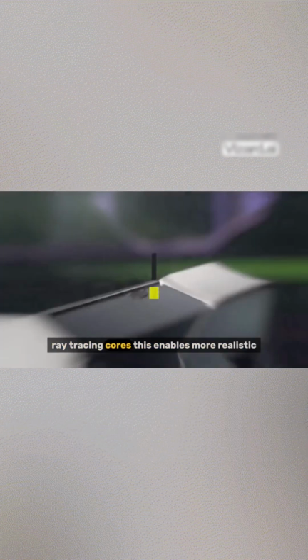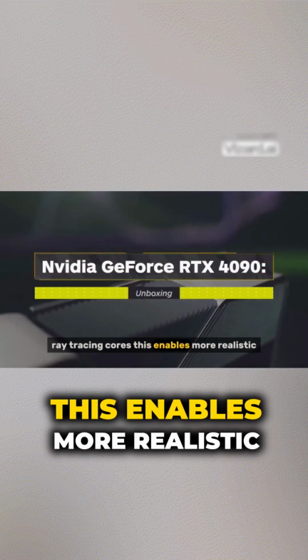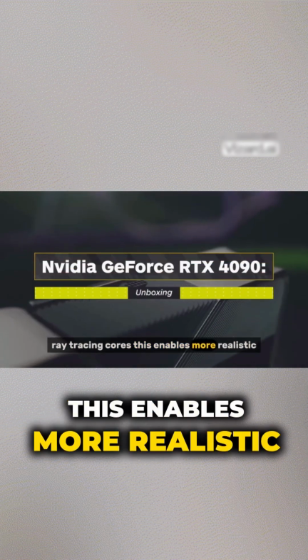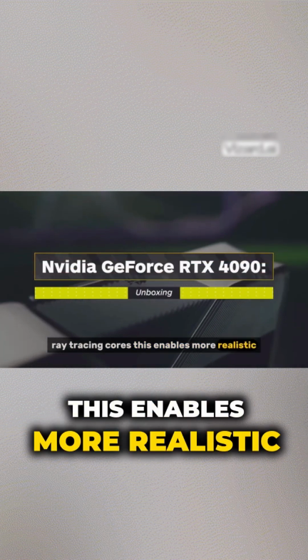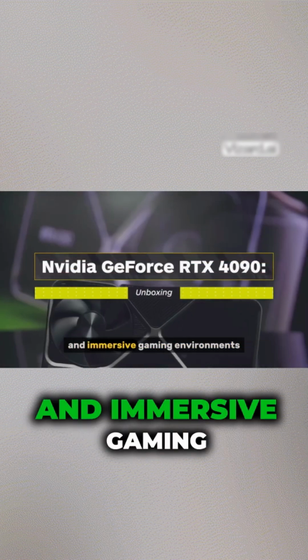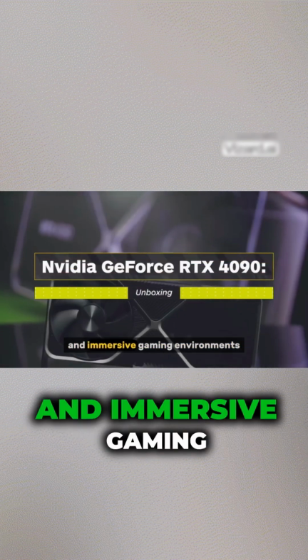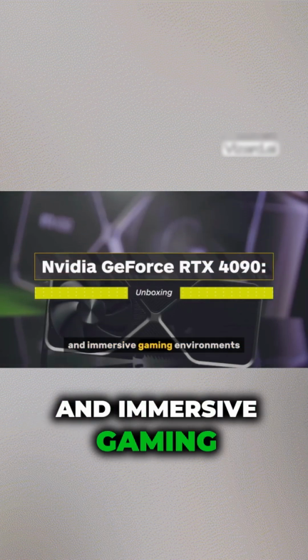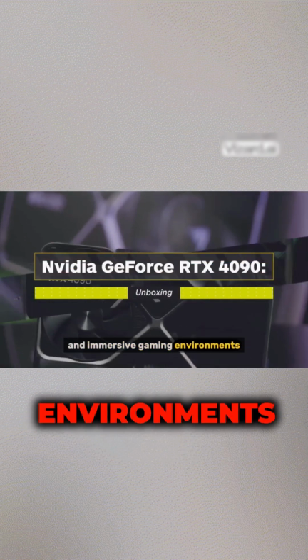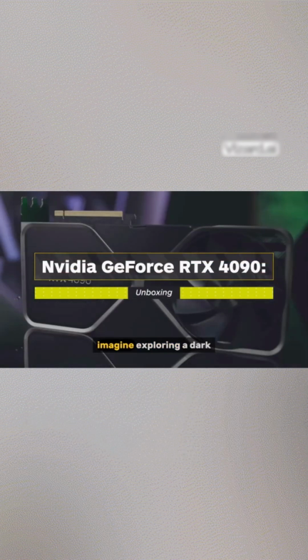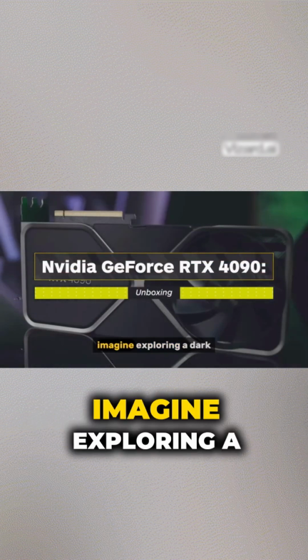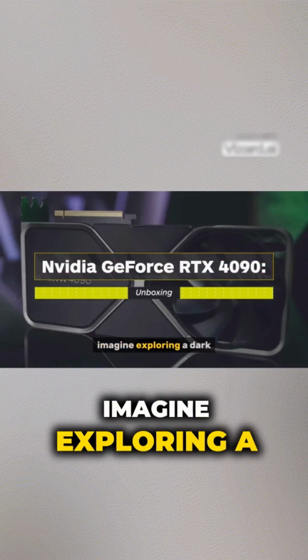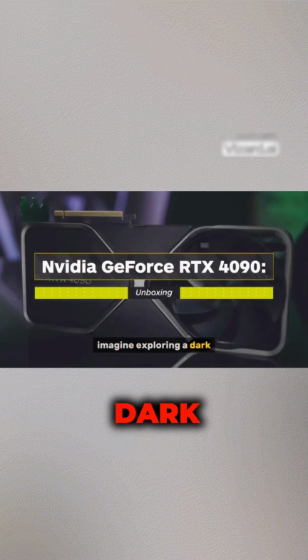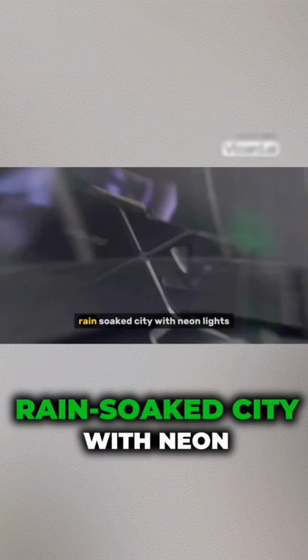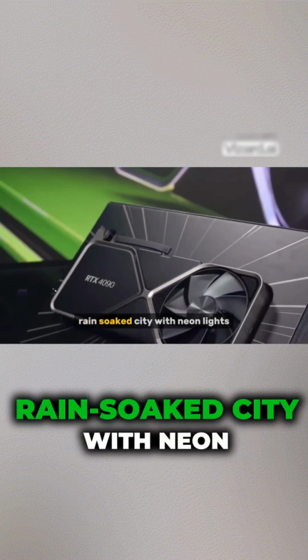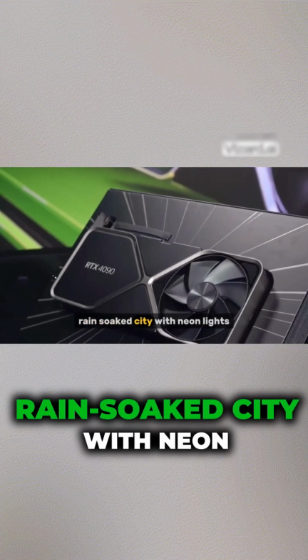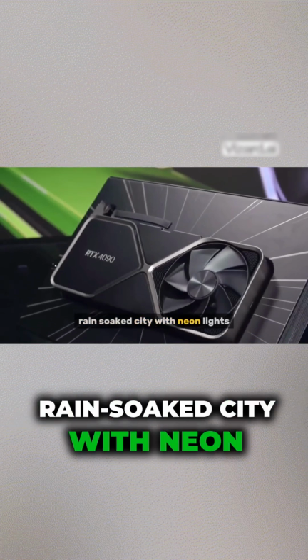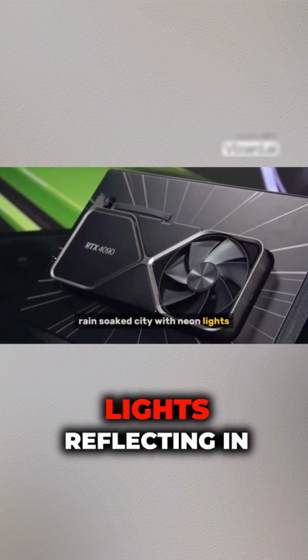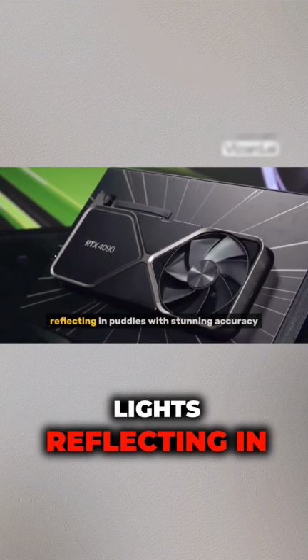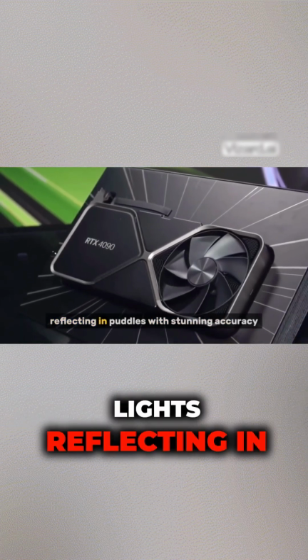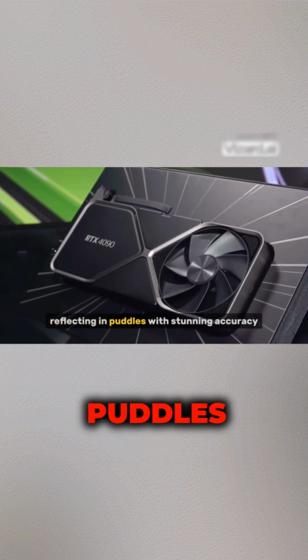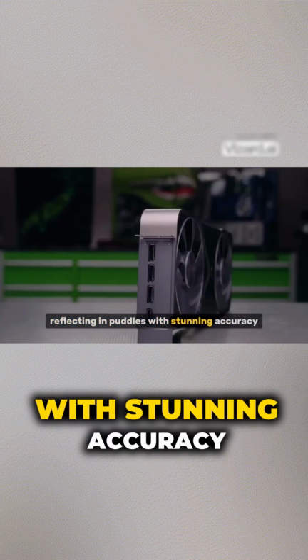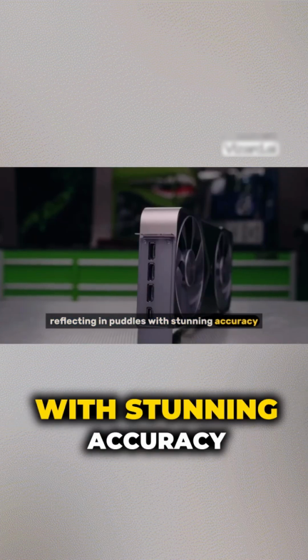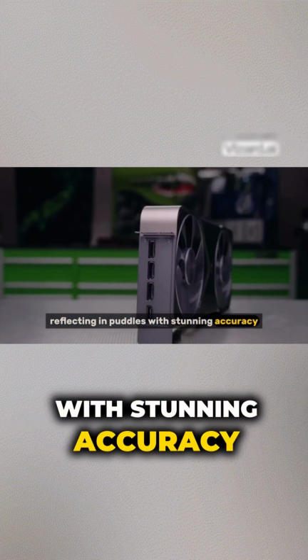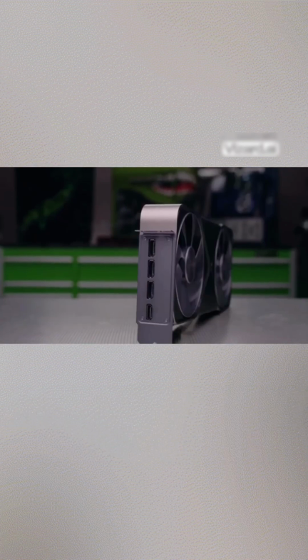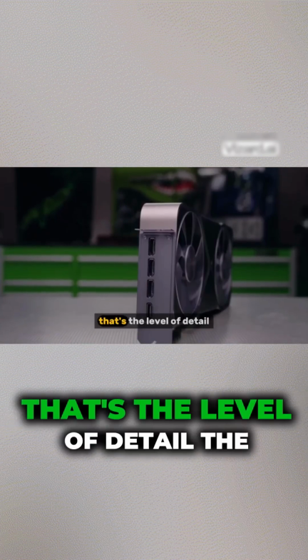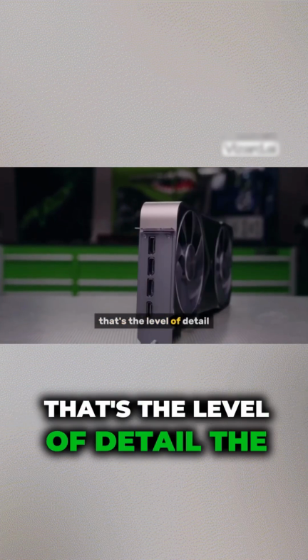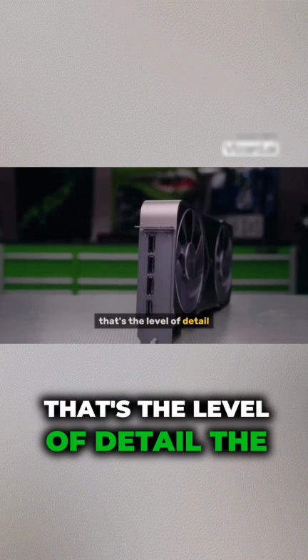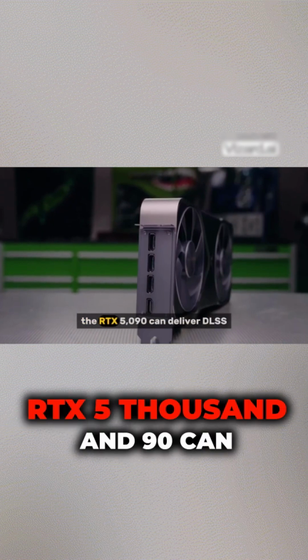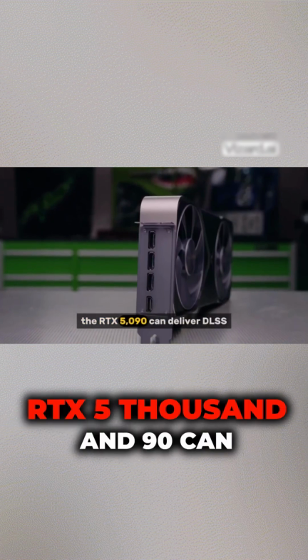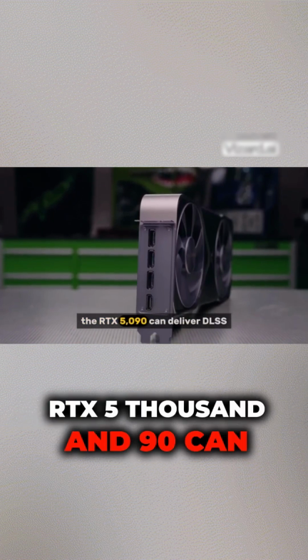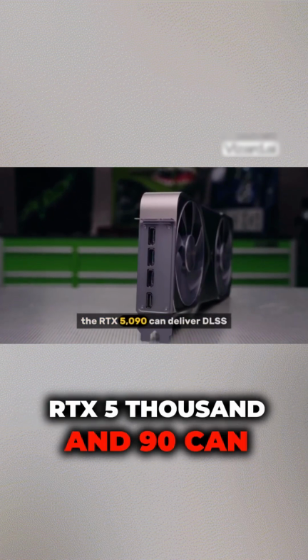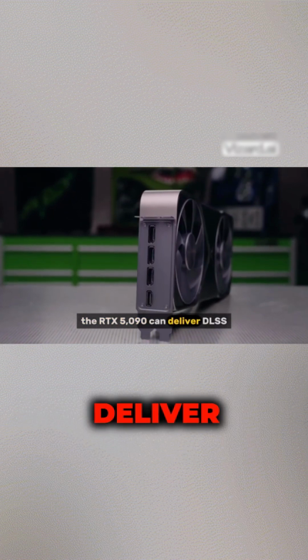This enables more realistic and immersive gaming environments. Imagine exploring a dark, rain-soaked city with neon lights reflecting in puddles with stunning accuracy. That's the level of detail the RTX 5090 can deliver.